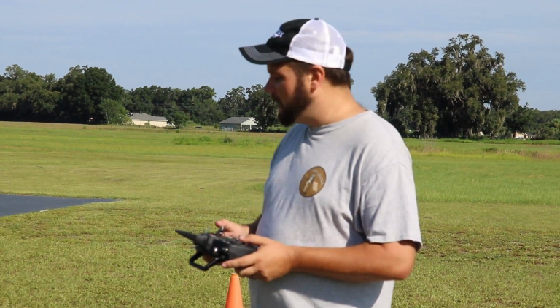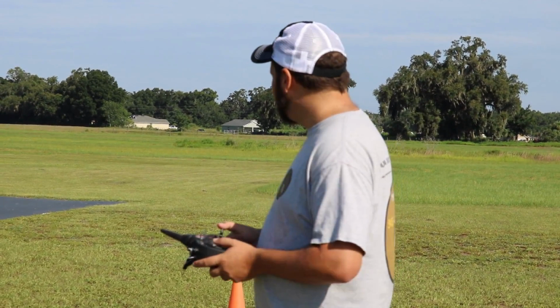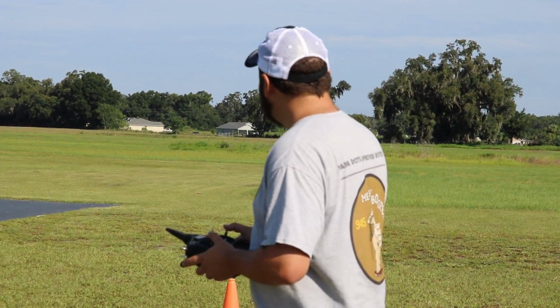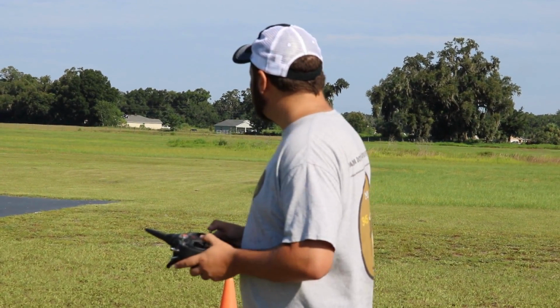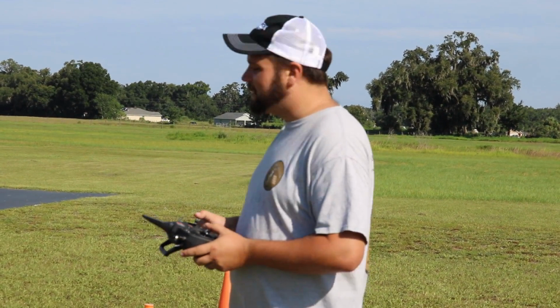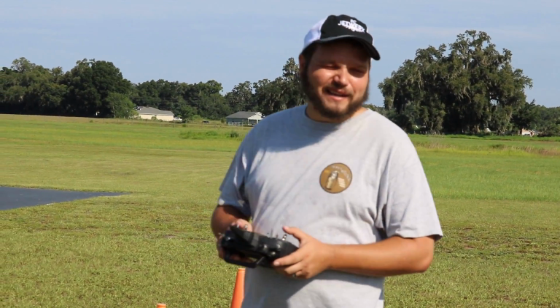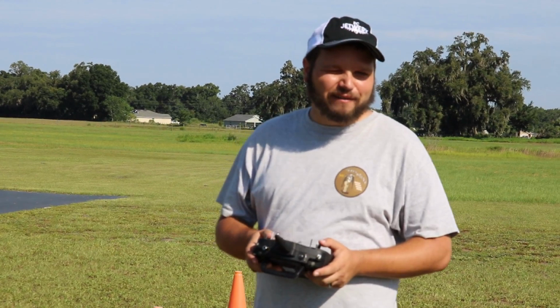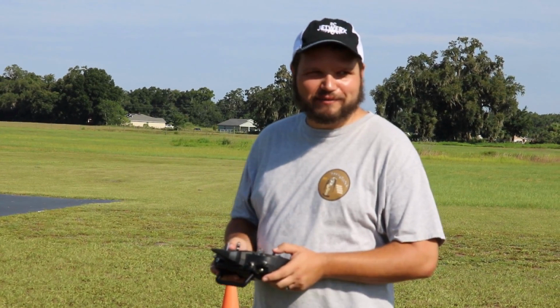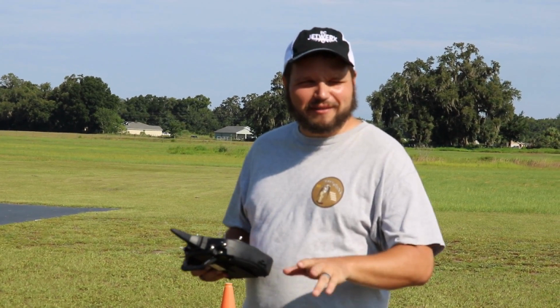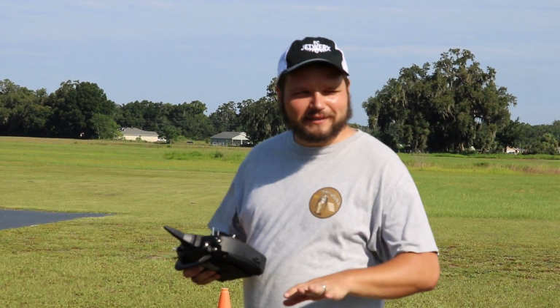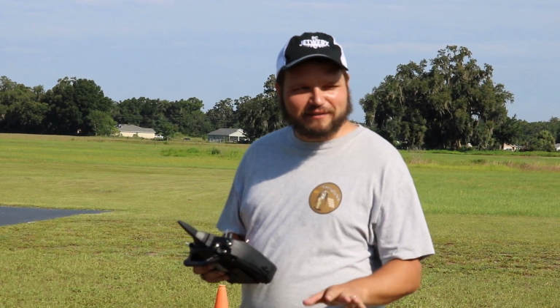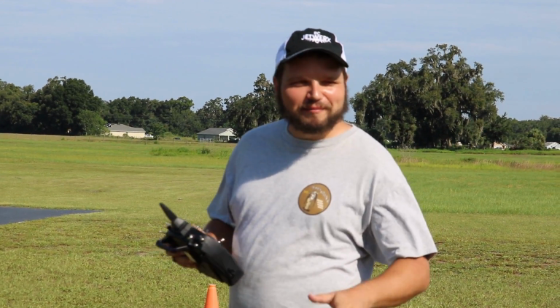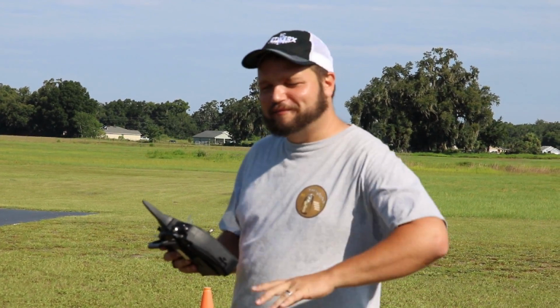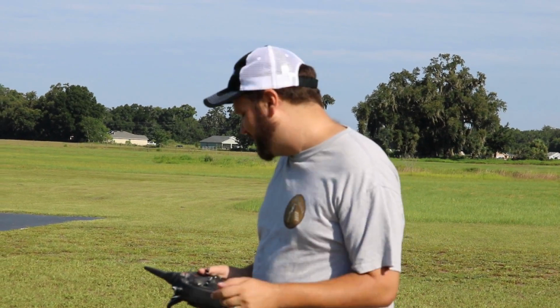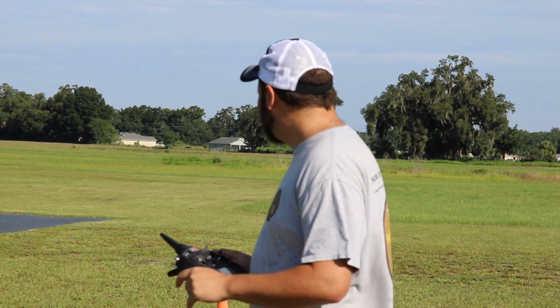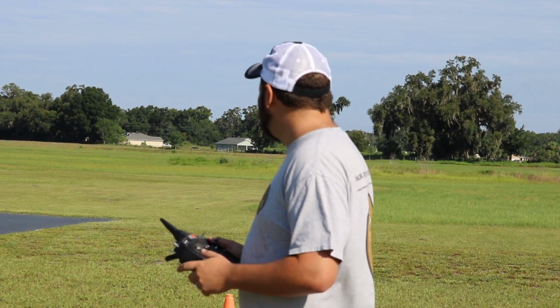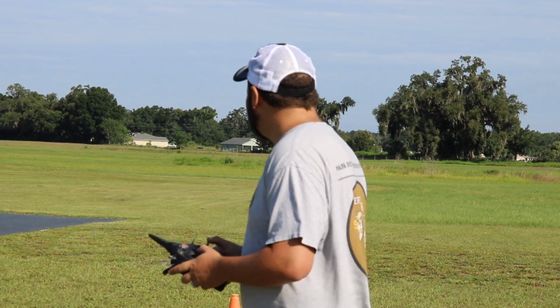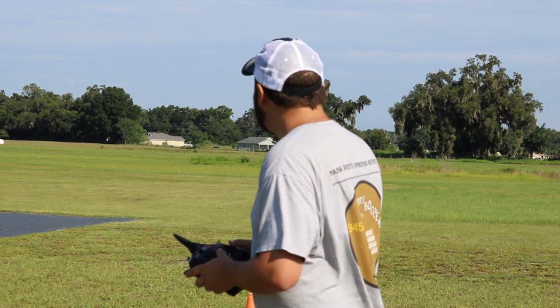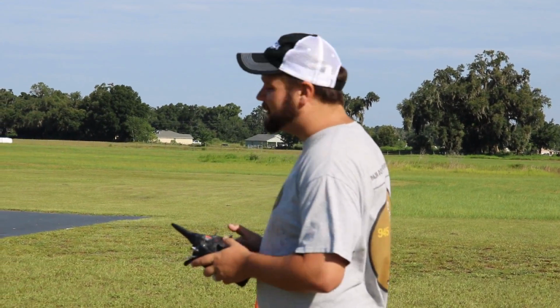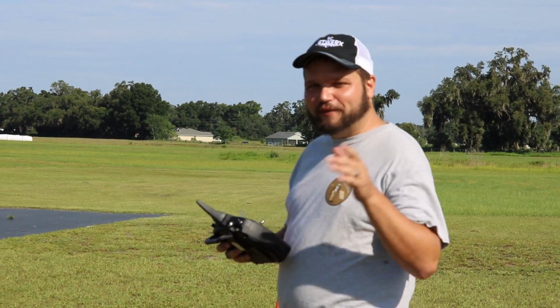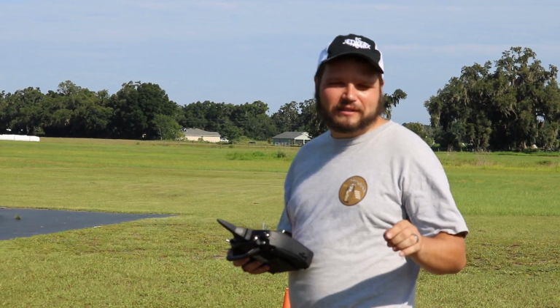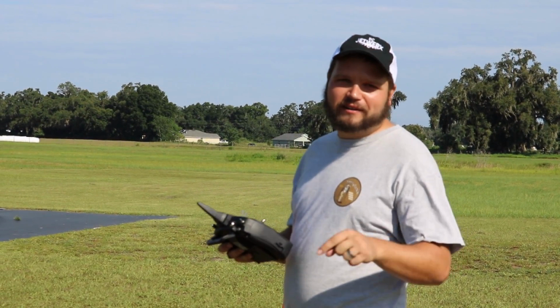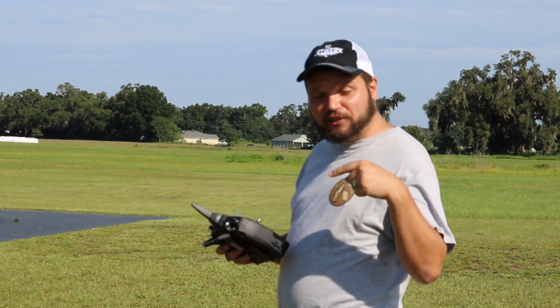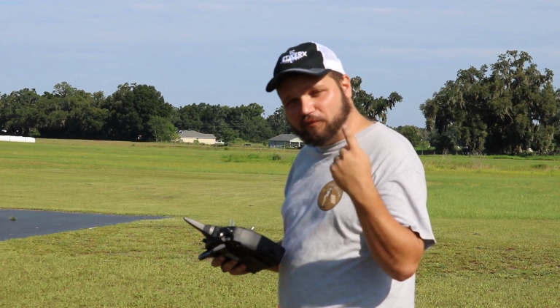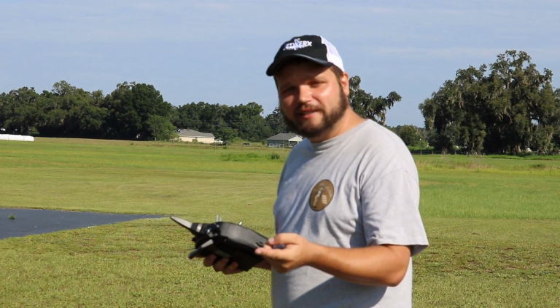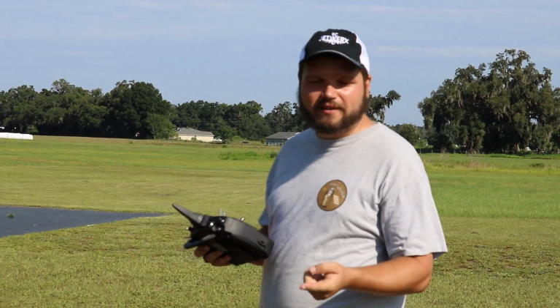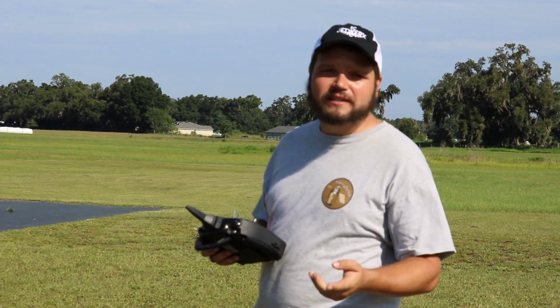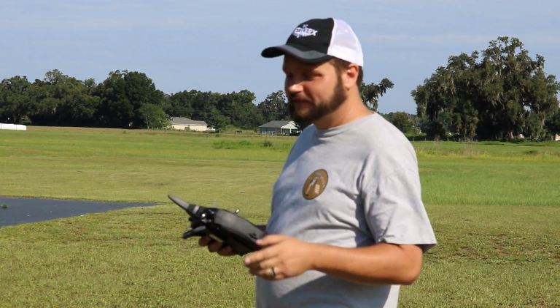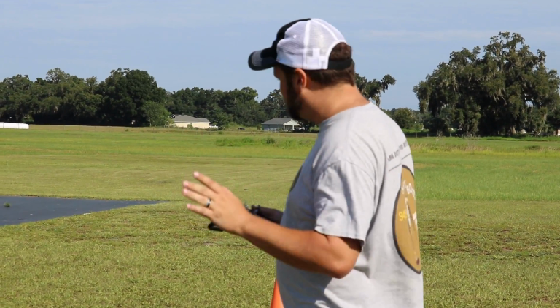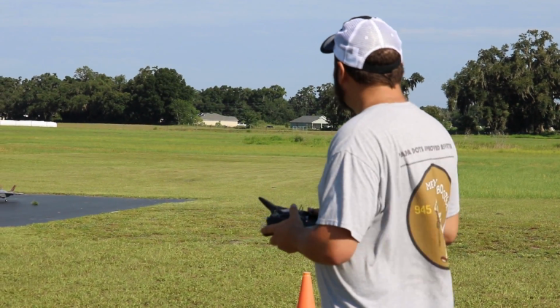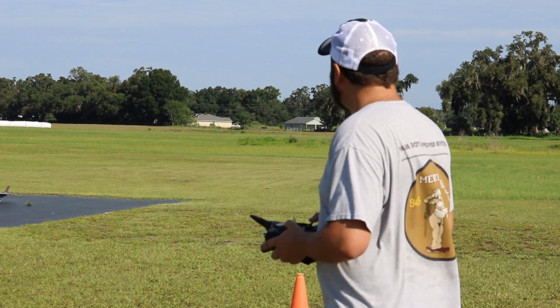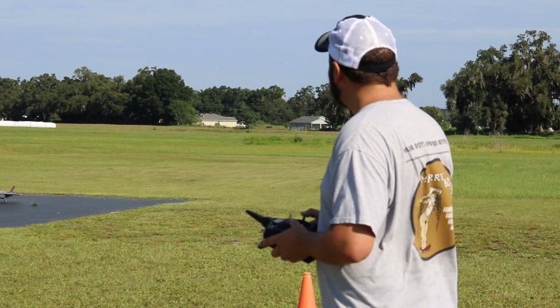Alright guys, here it is — the maiden flight of our F-35. Always a little nervous on the maiden, you never know what's going to happen. We're going to take off without the gyro and I'll turn it on once it's in the air to test it, just telling you for all fairness.